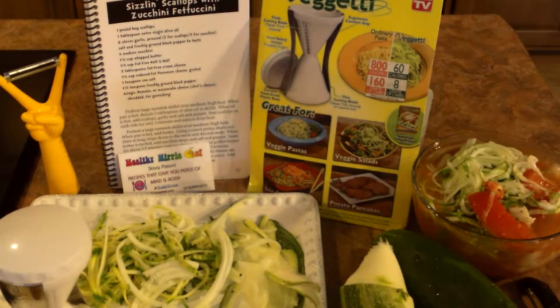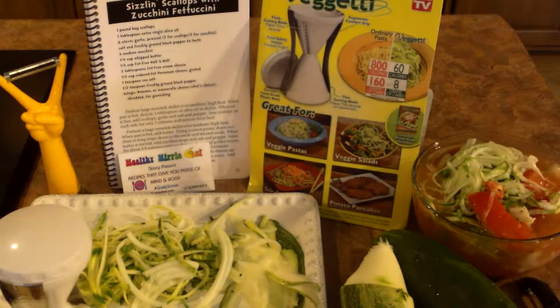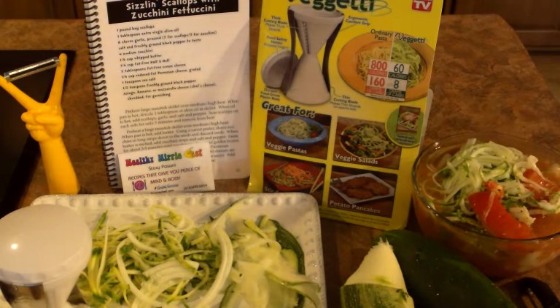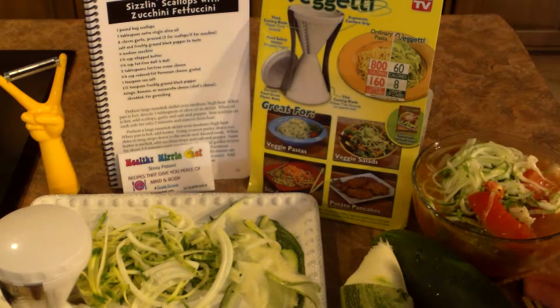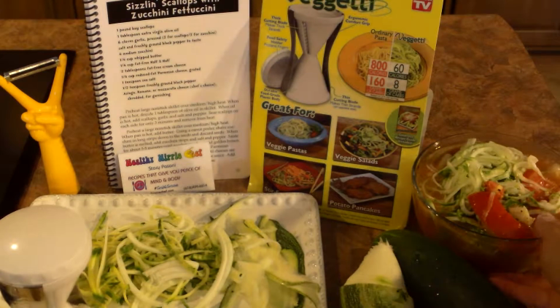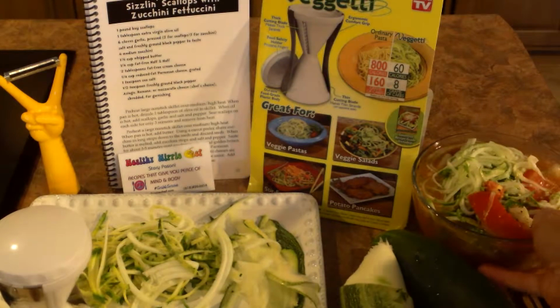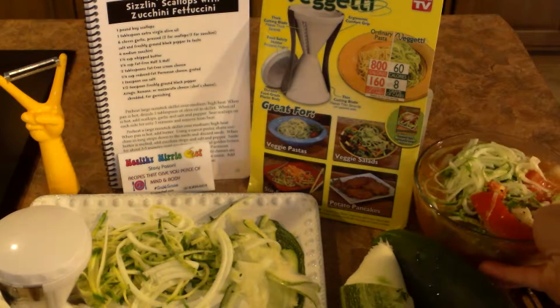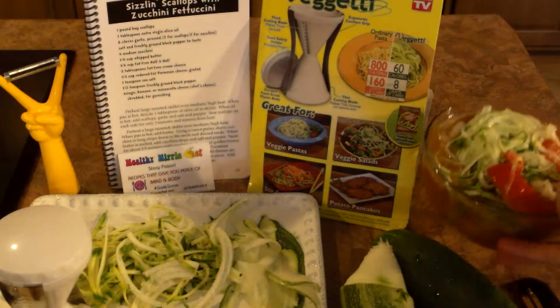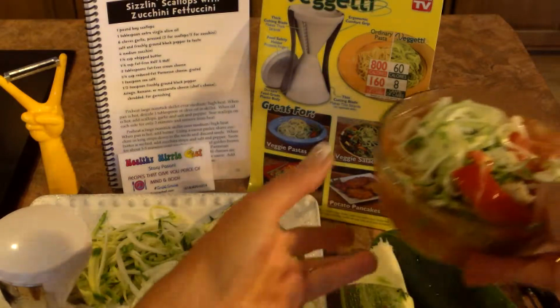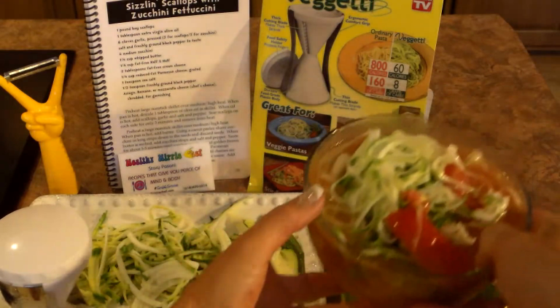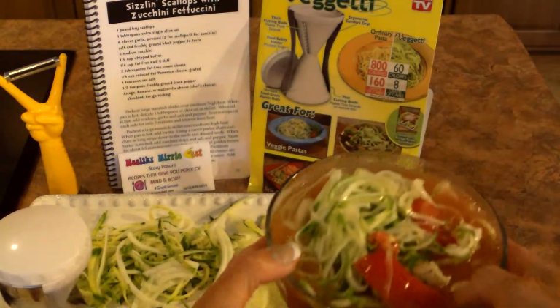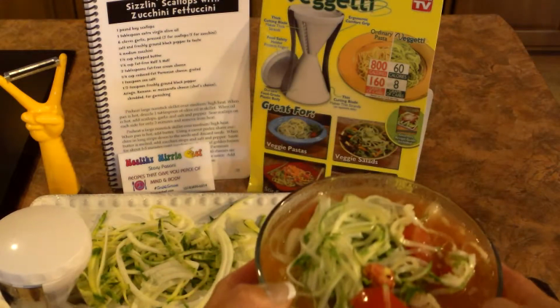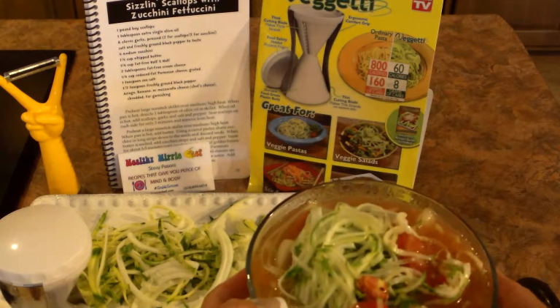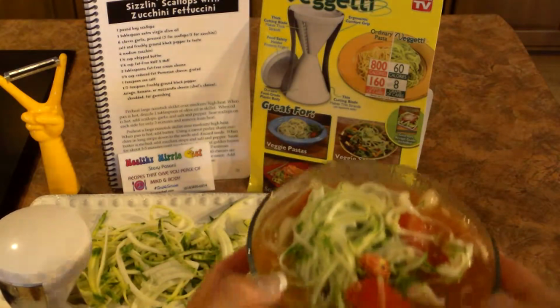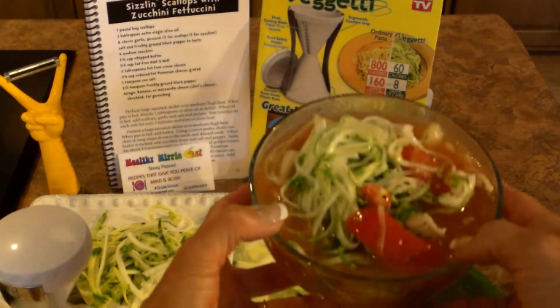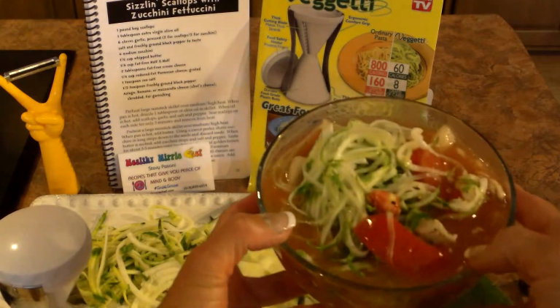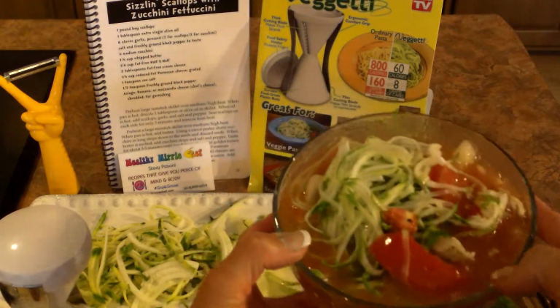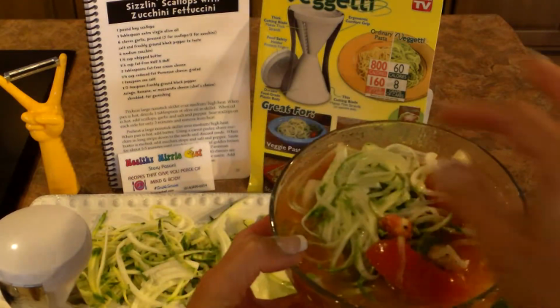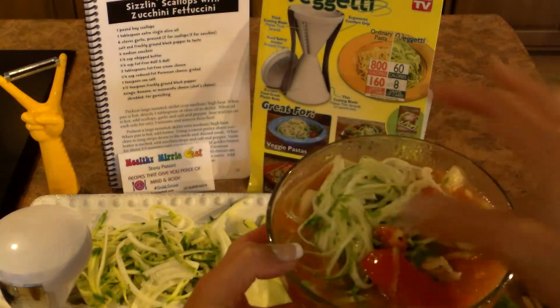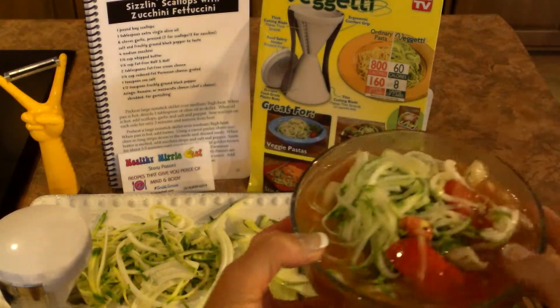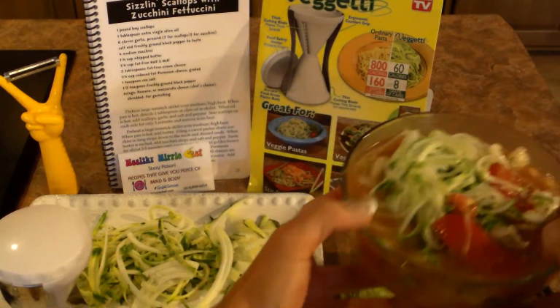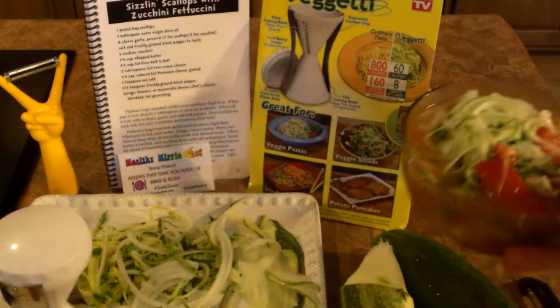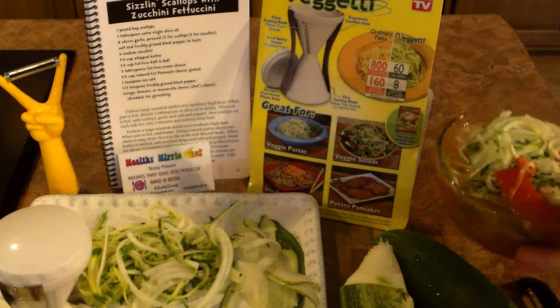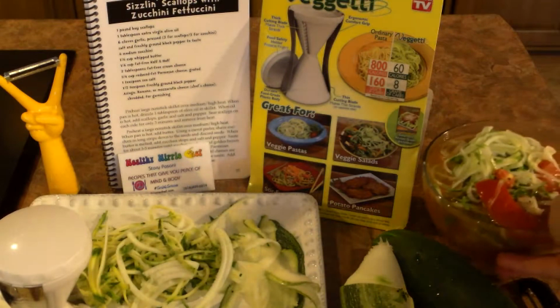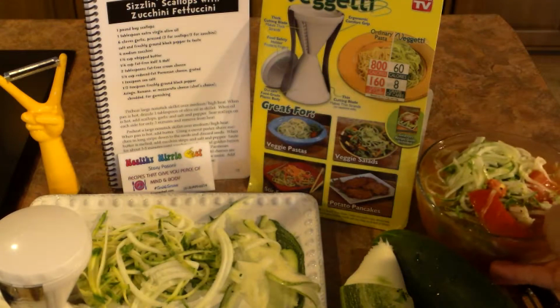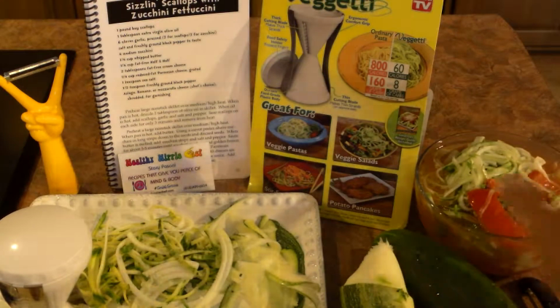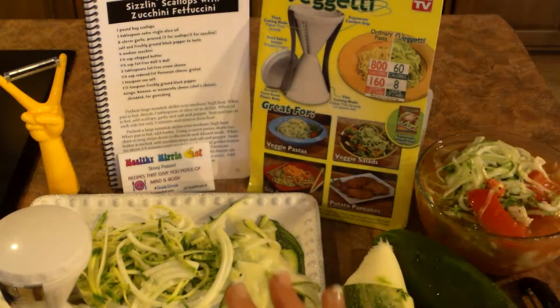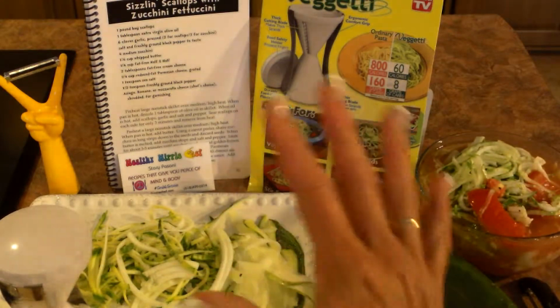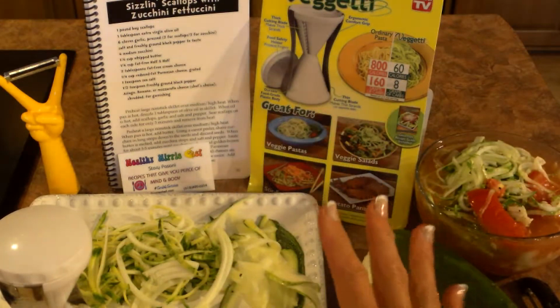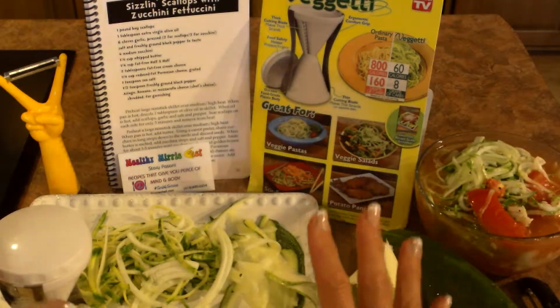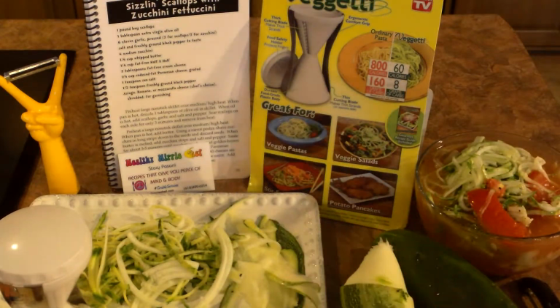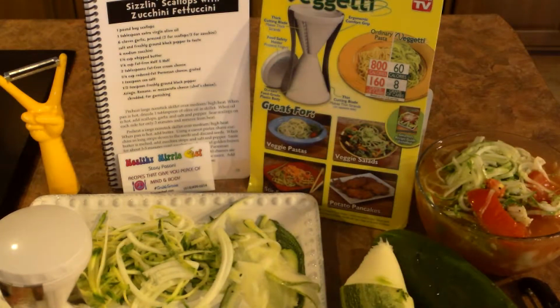Another thing I use it for — I love a cucumber tomato salad and you can make it so pretty with this. It makes your cucumbers neat. Use it for all kinds of things in salads, potatoes, everything. The sky's the limit.